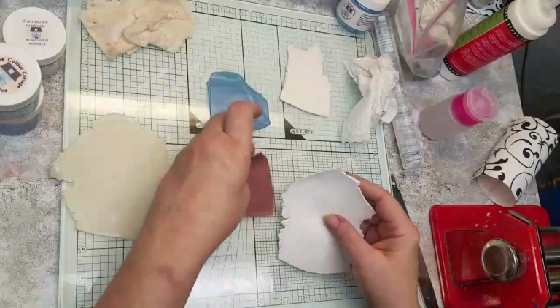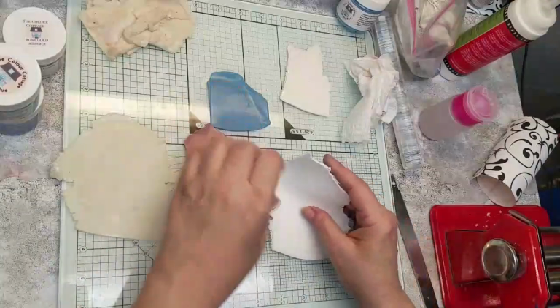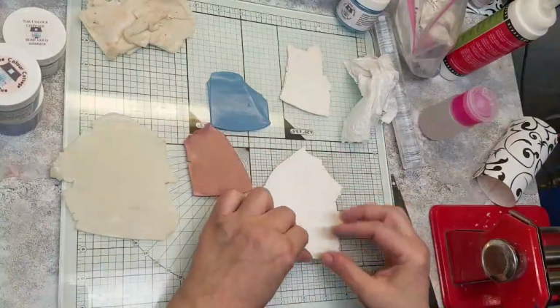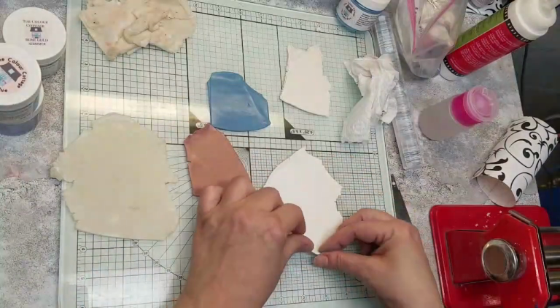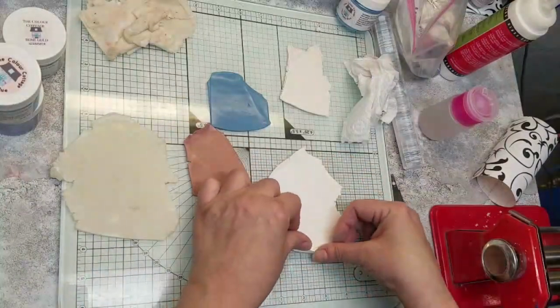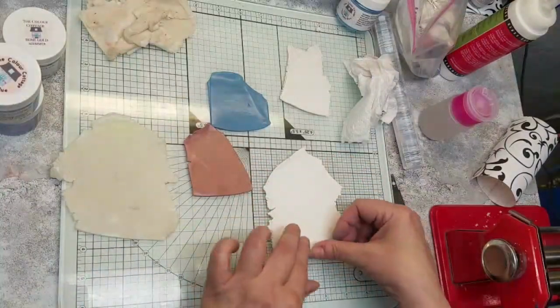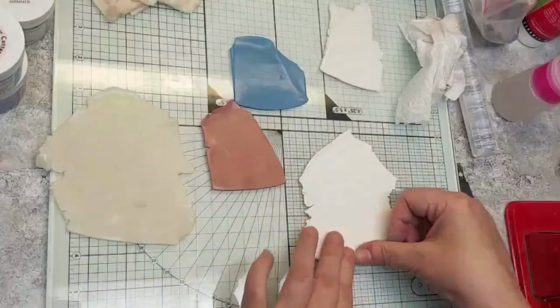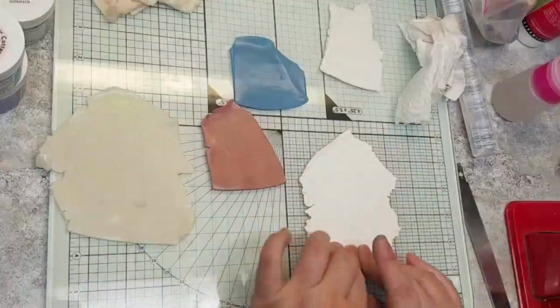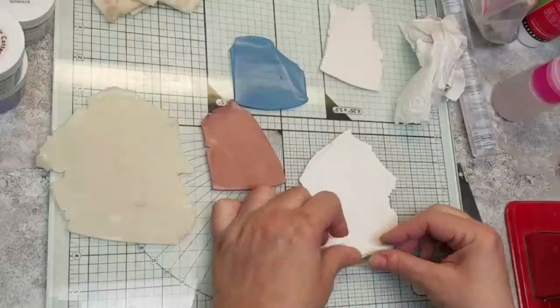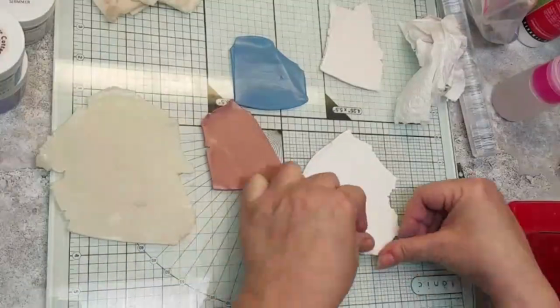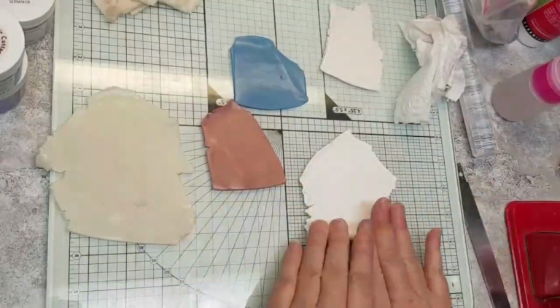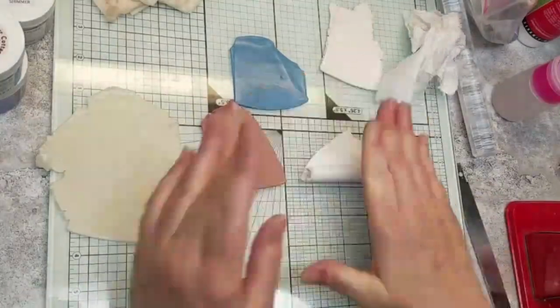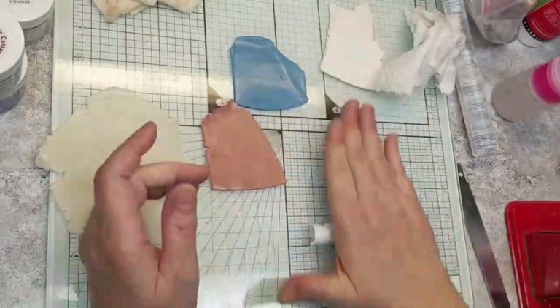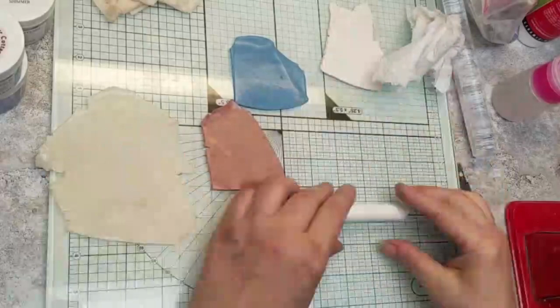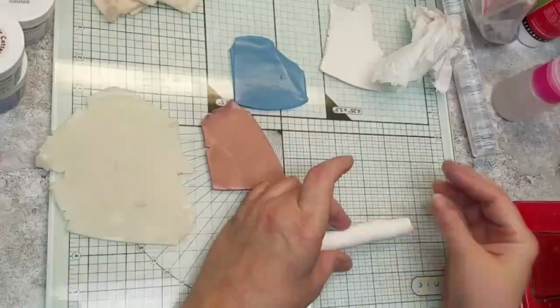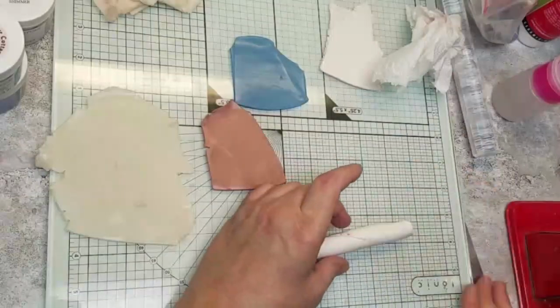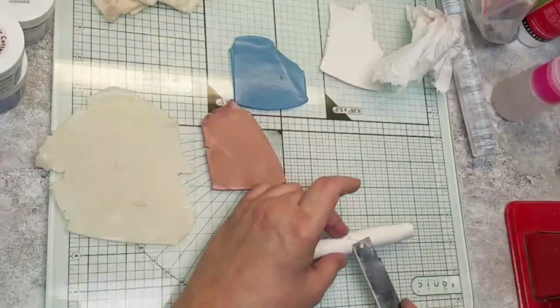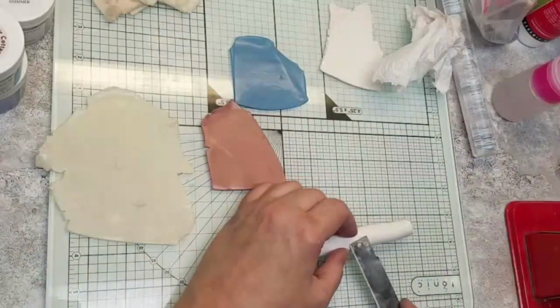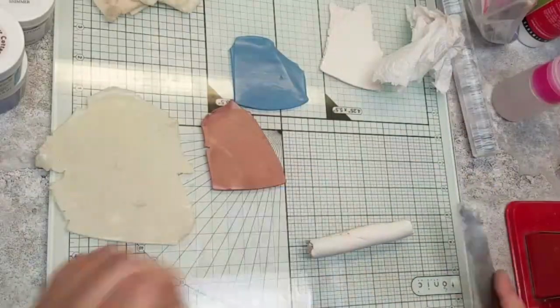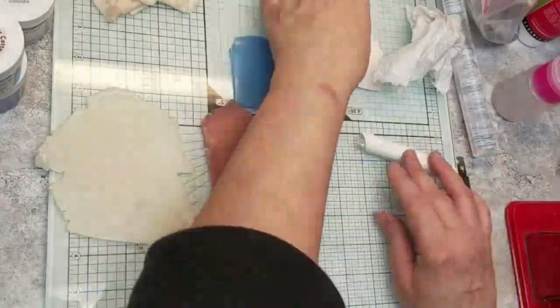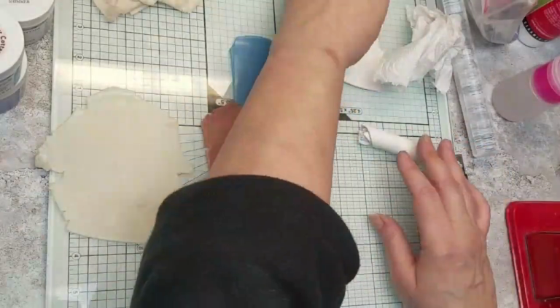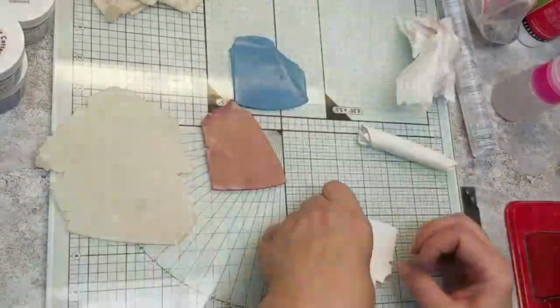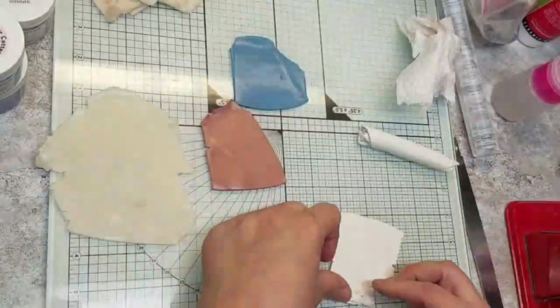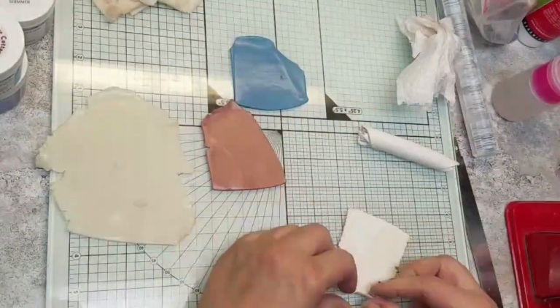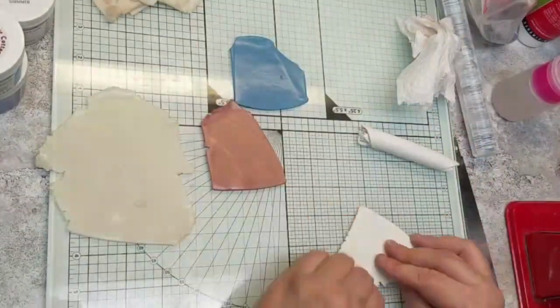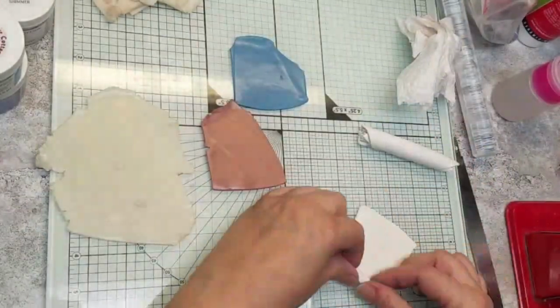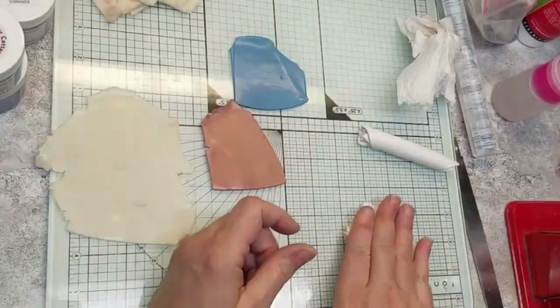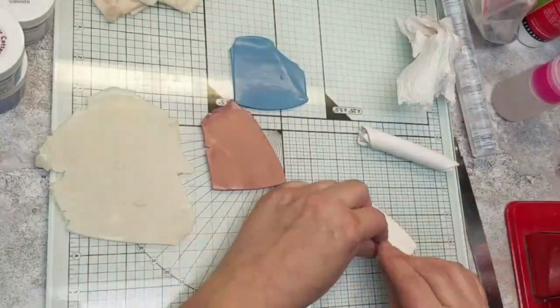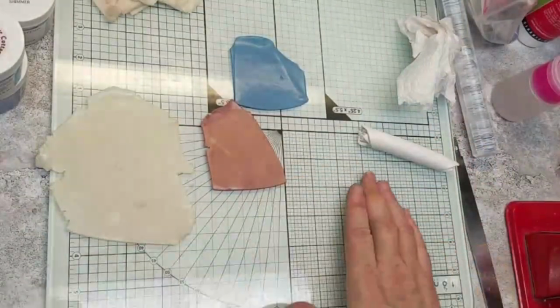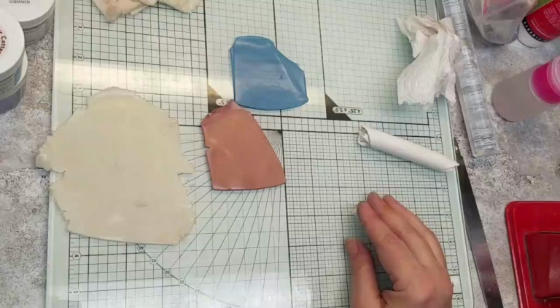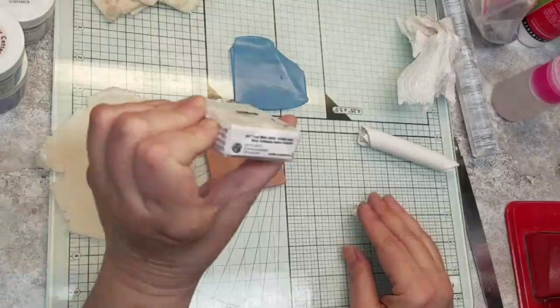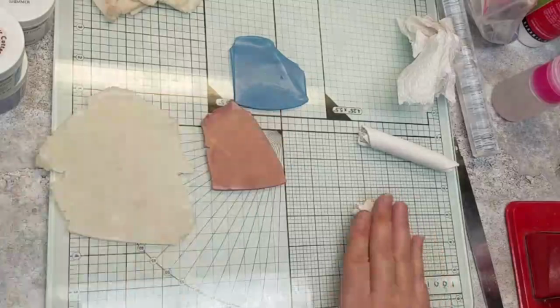So now the first thing I'm going to do is start rolling these up. This is not a new technique — I've seen this everywhere. I'm just going to roll all these colors up into a log and then we're going to marble them.